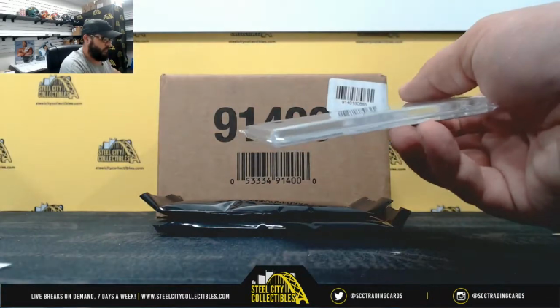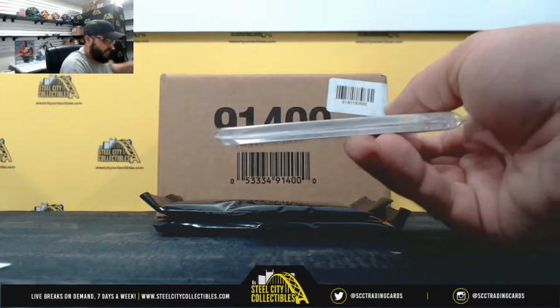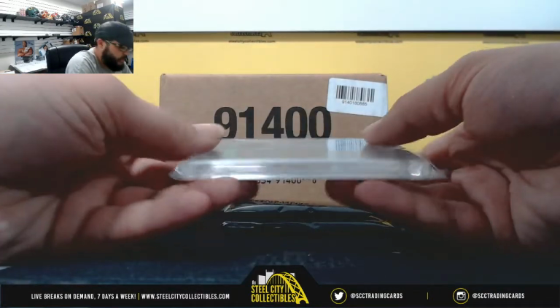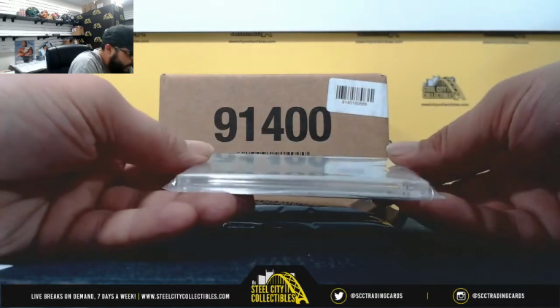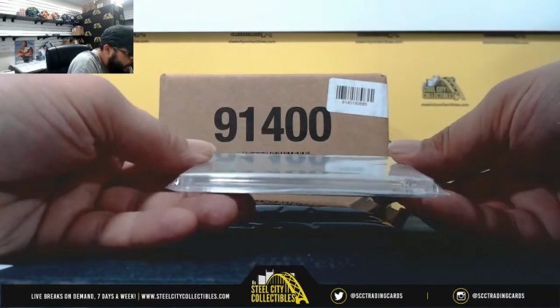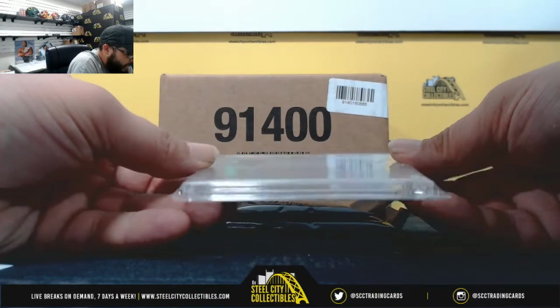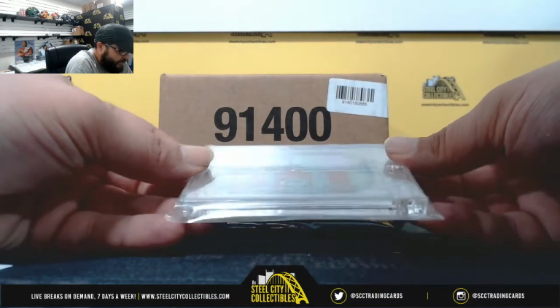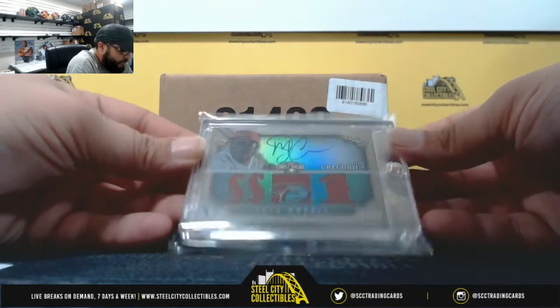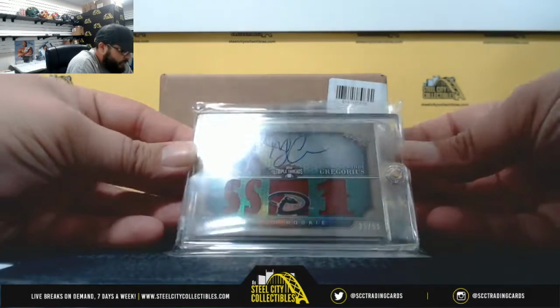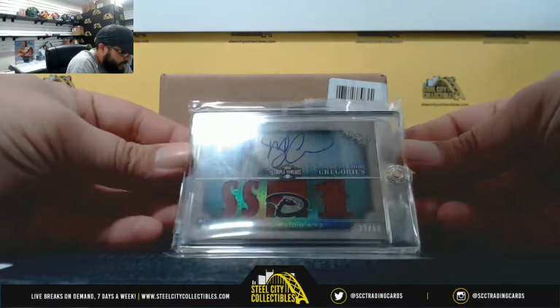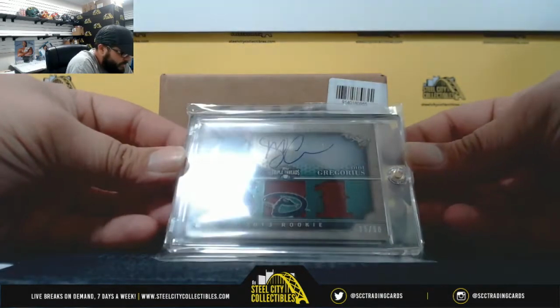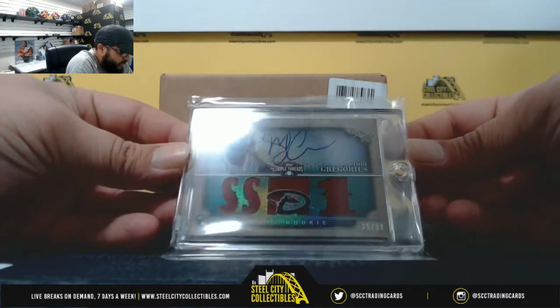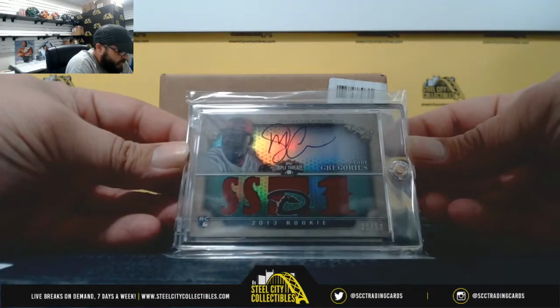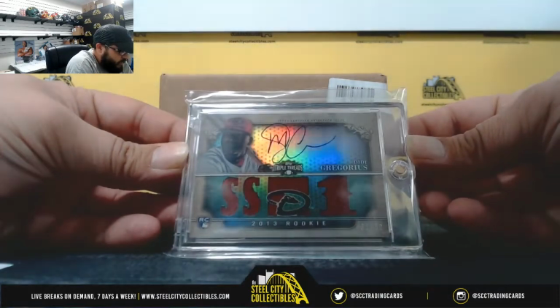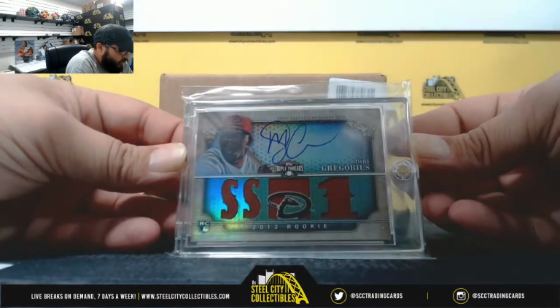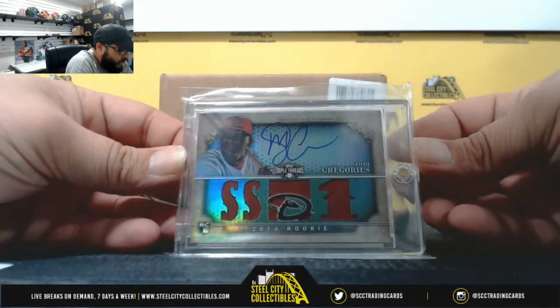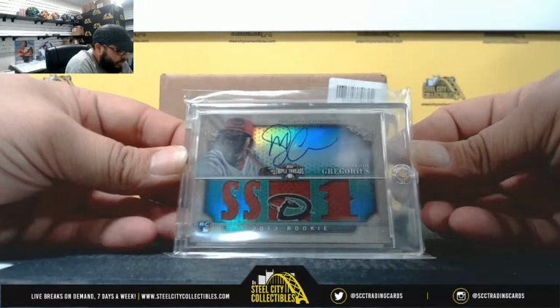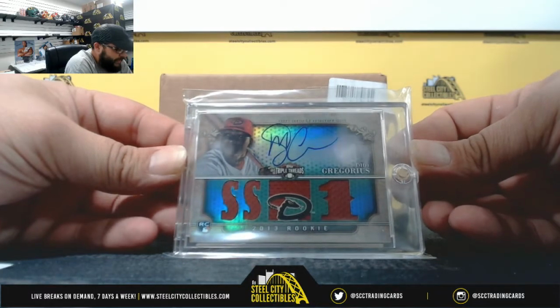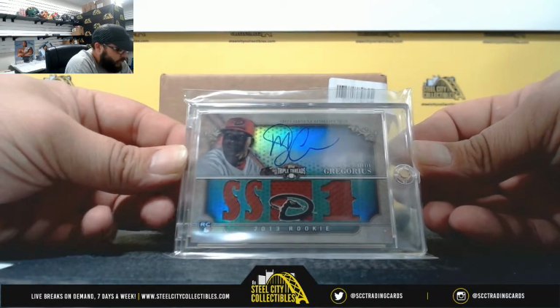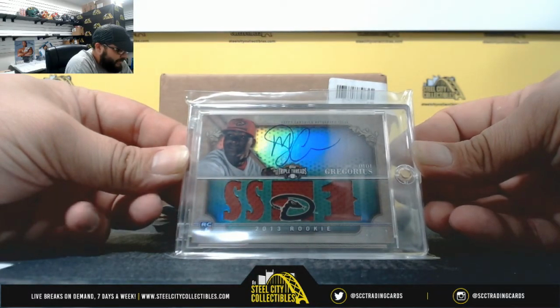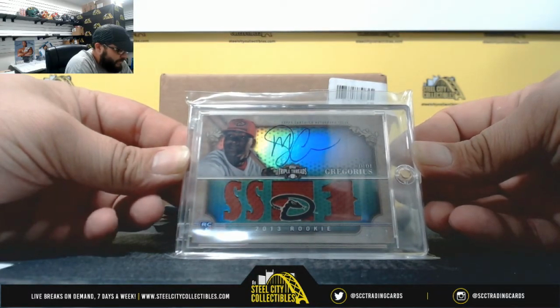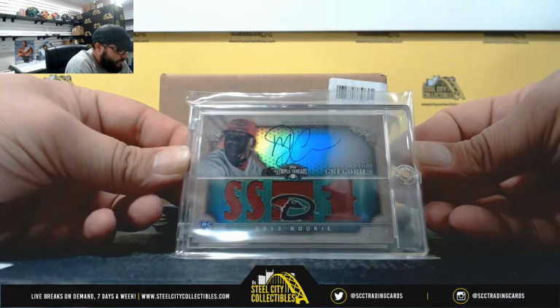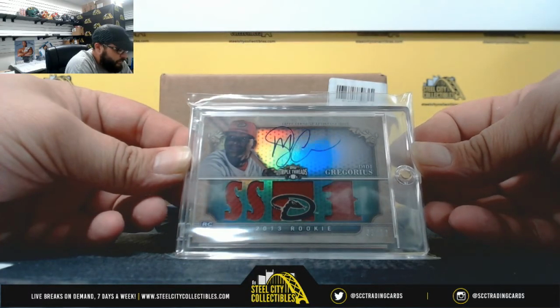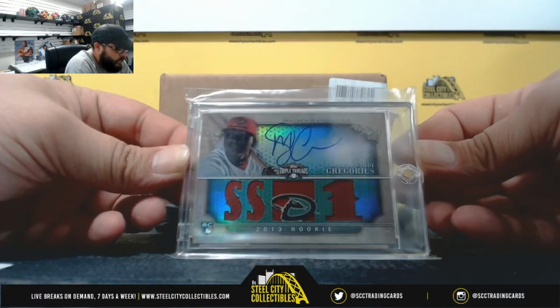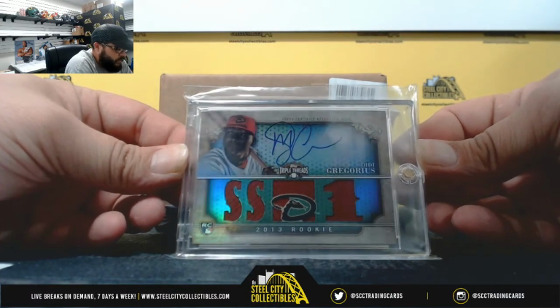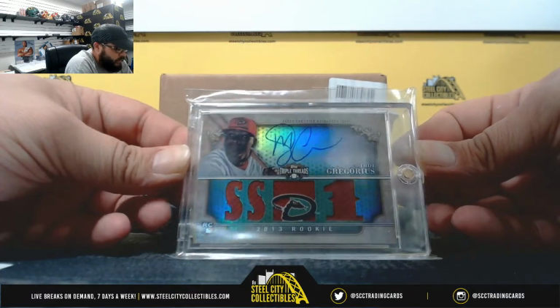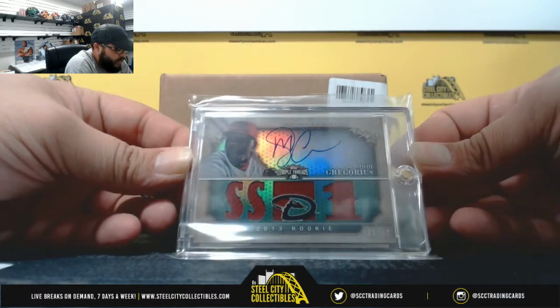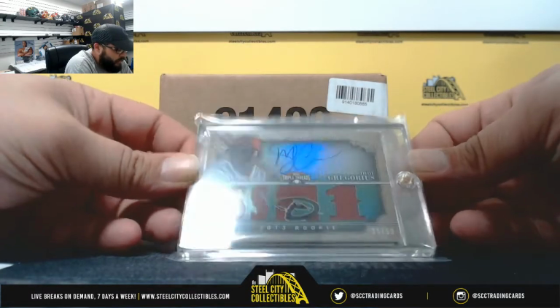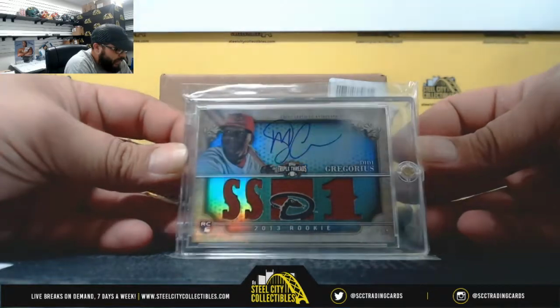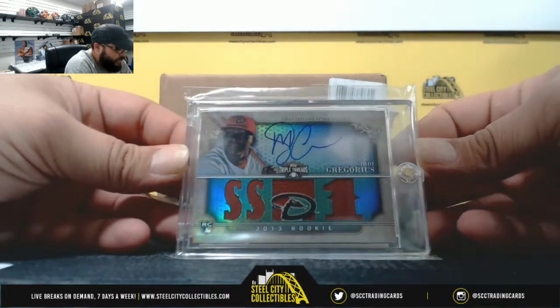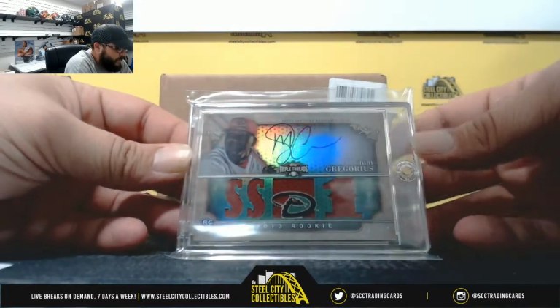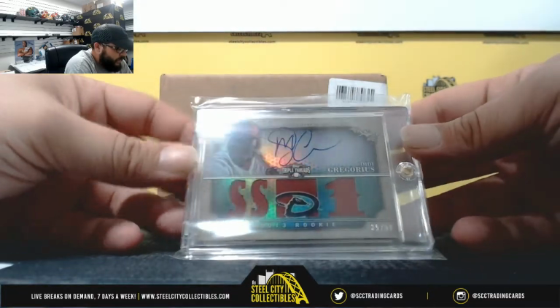First hit: 35 out of 50 from Triple Threads — Rookie Auto, Didi Gregorius. Jersey Auto, 35 out of 50, Didi Gregorius.